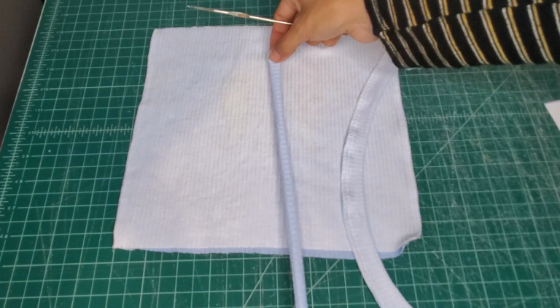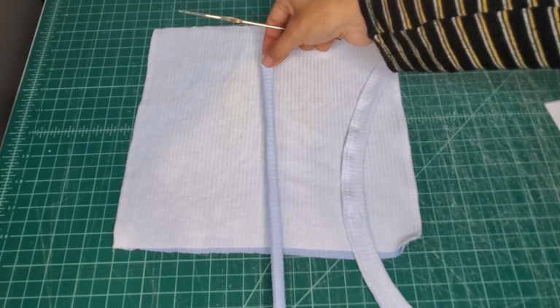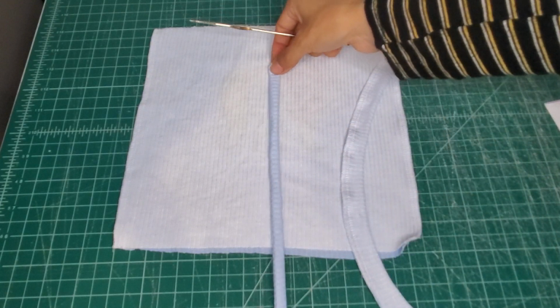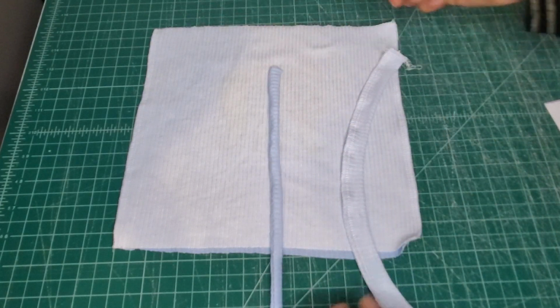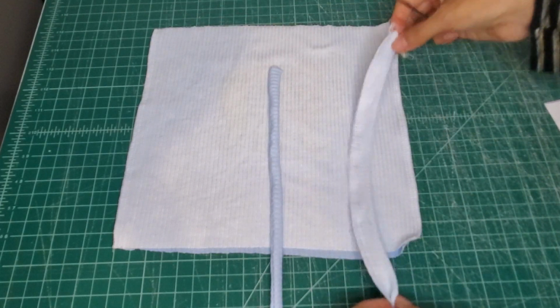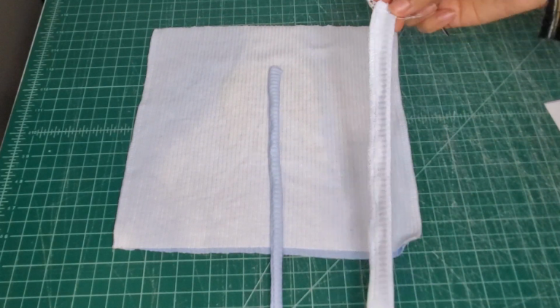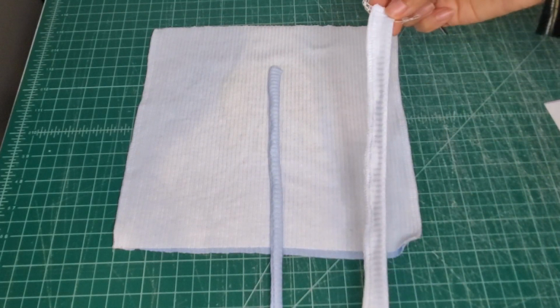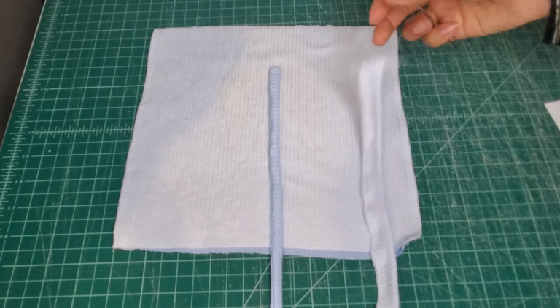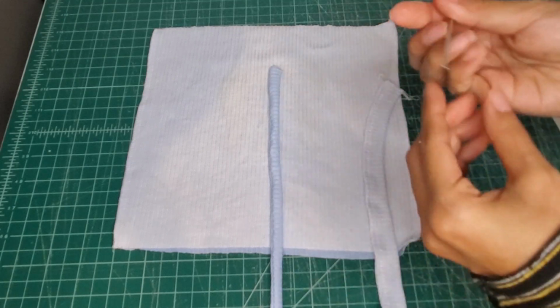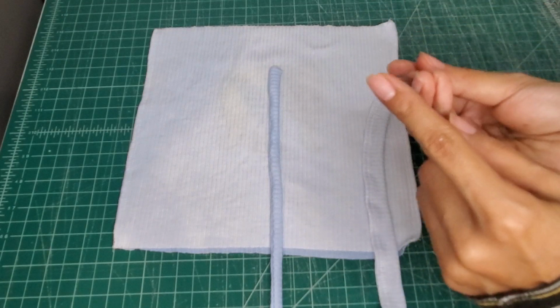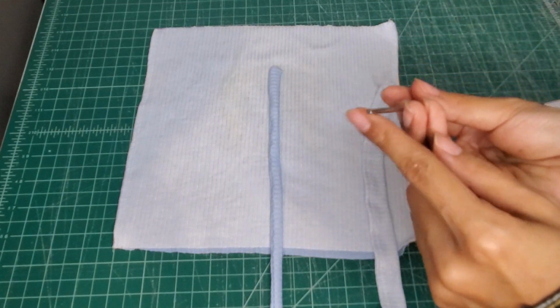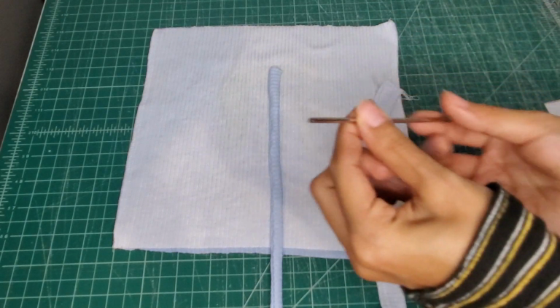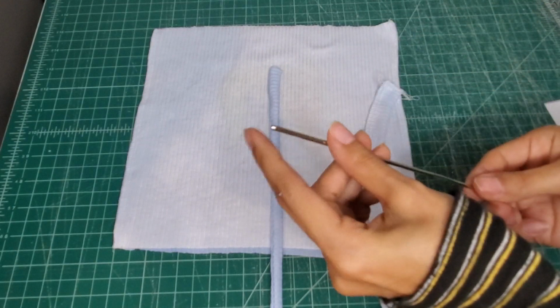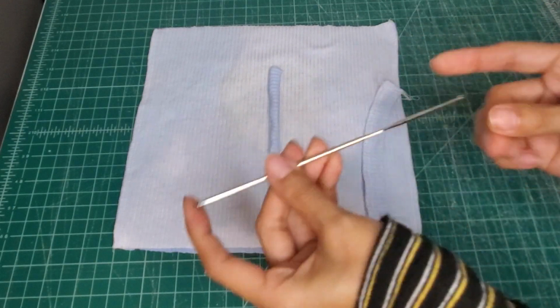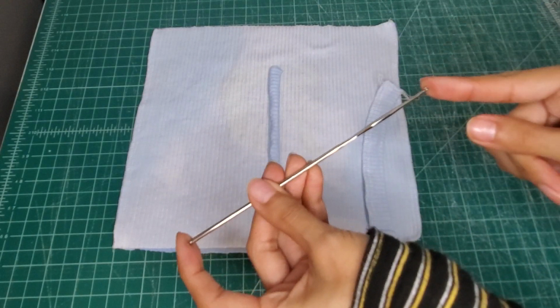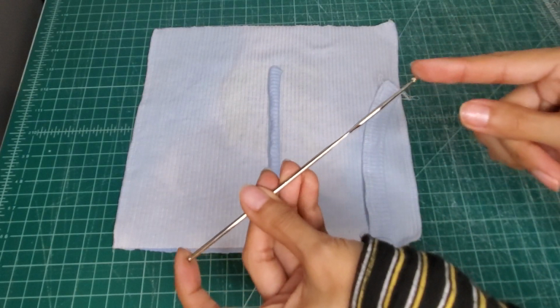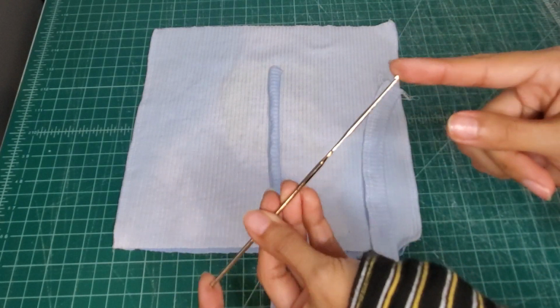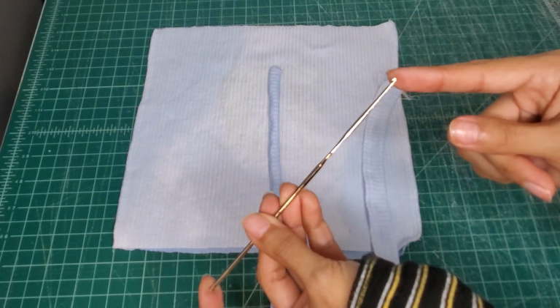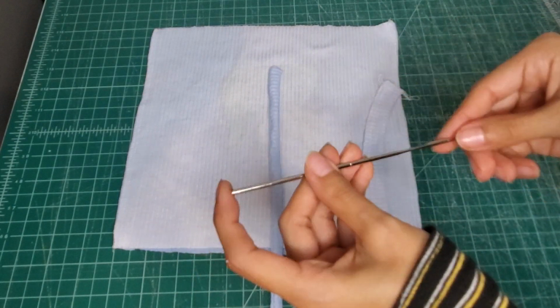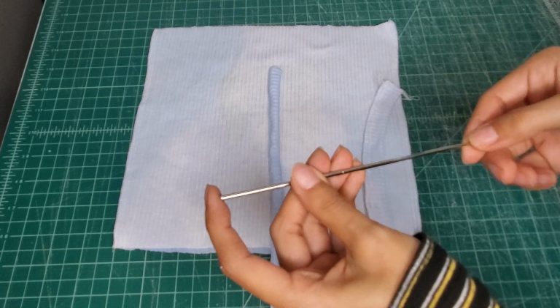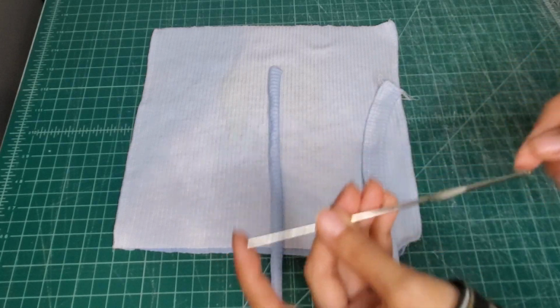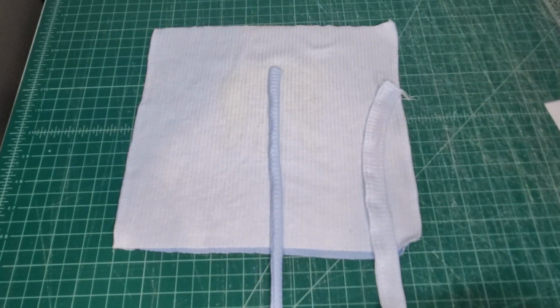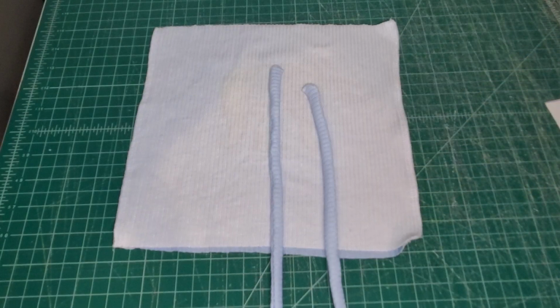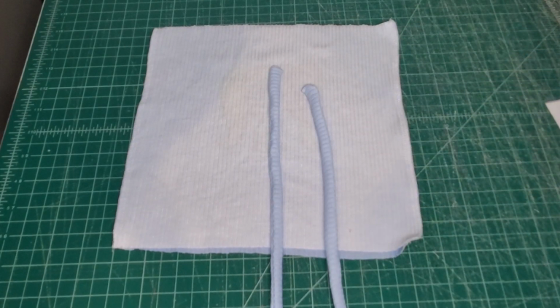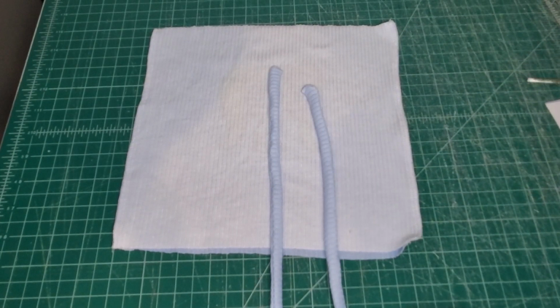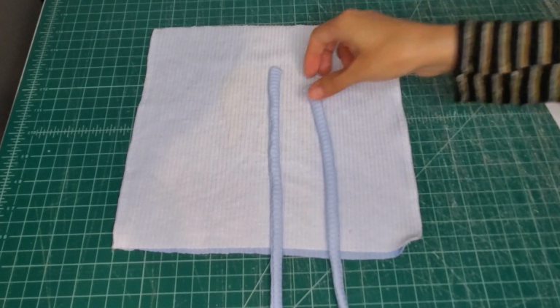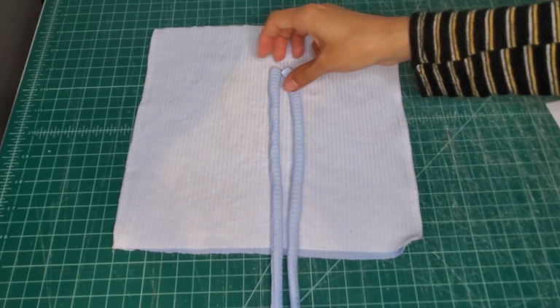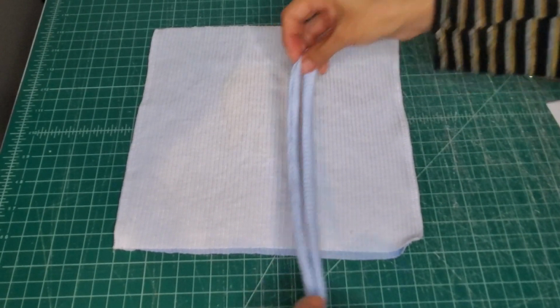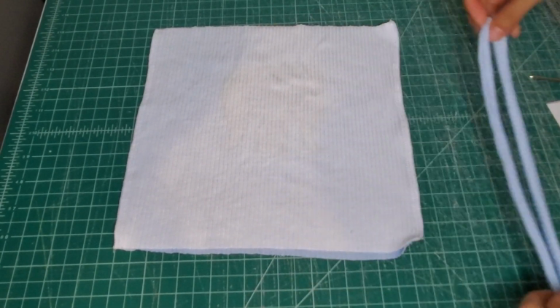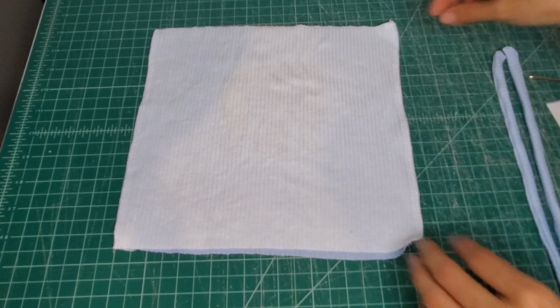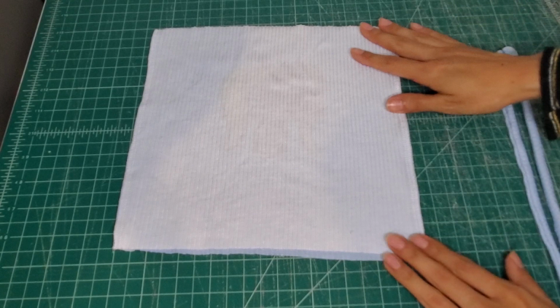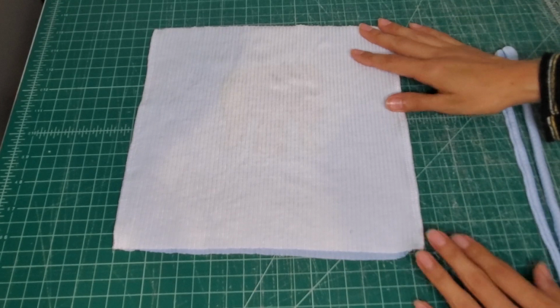I'm going to do the same with the other side. I forgot that I'm supposed to use this side because it's a little sharper. There are my two straps.